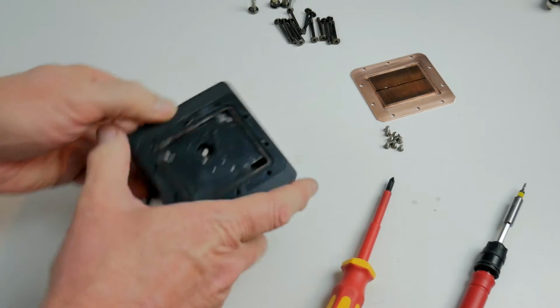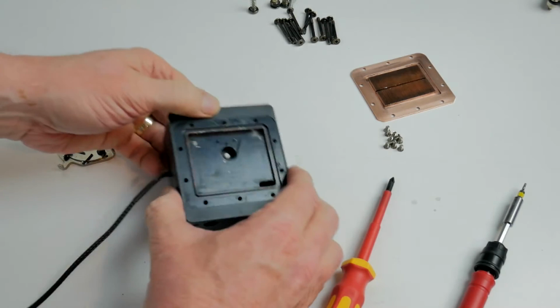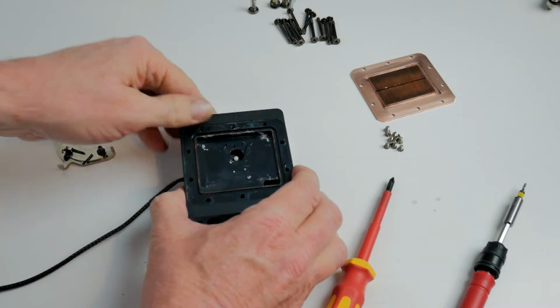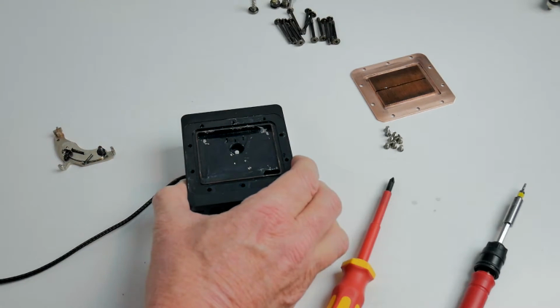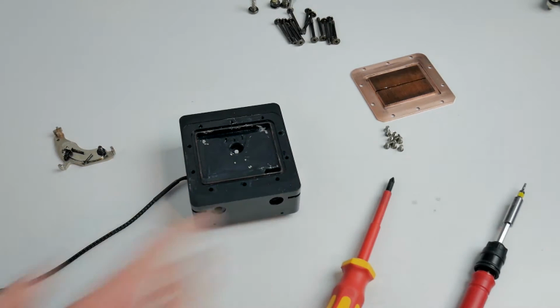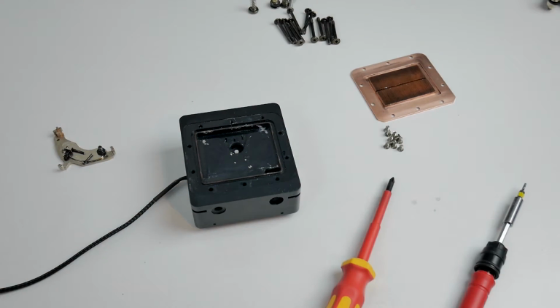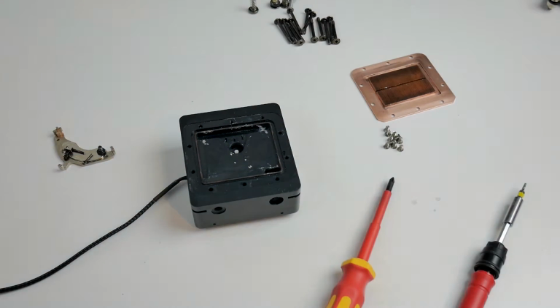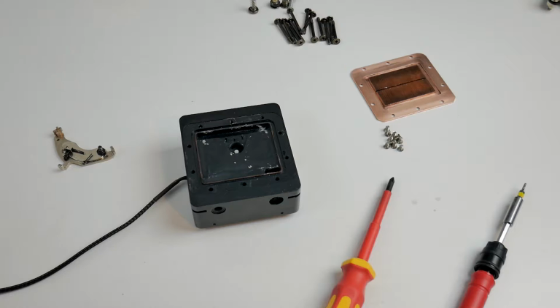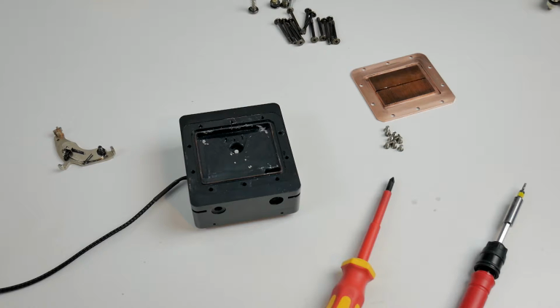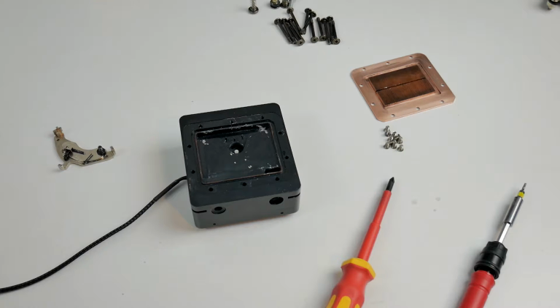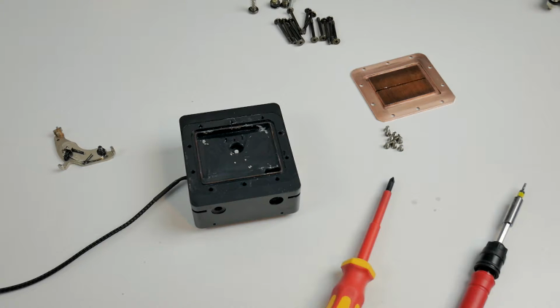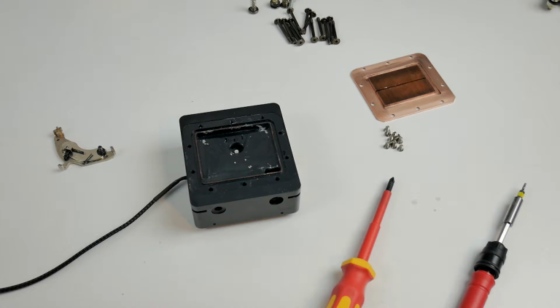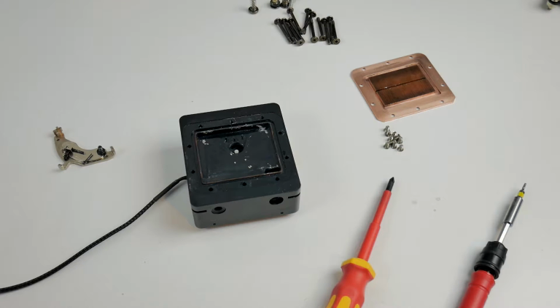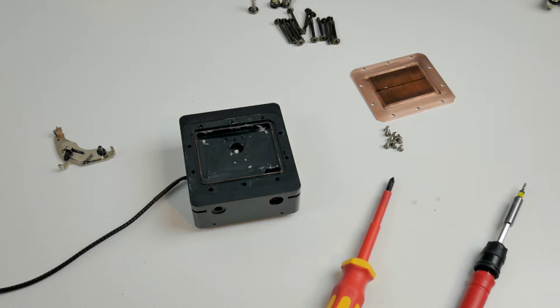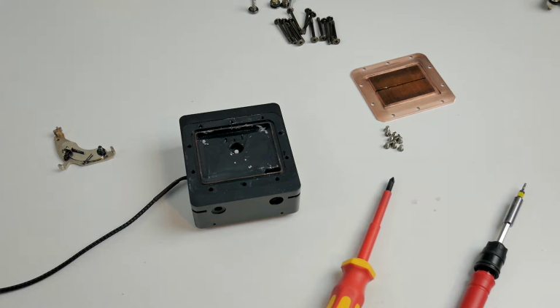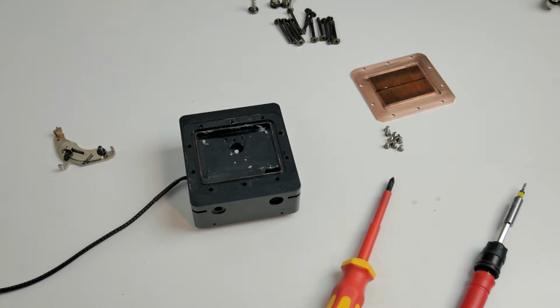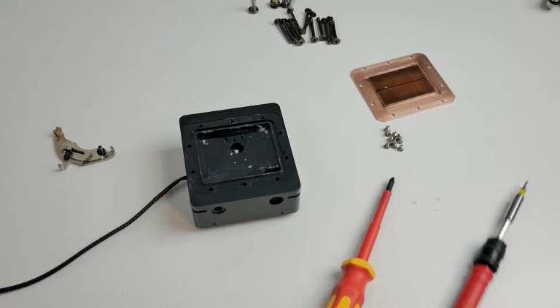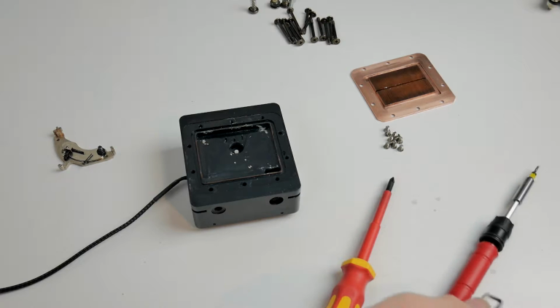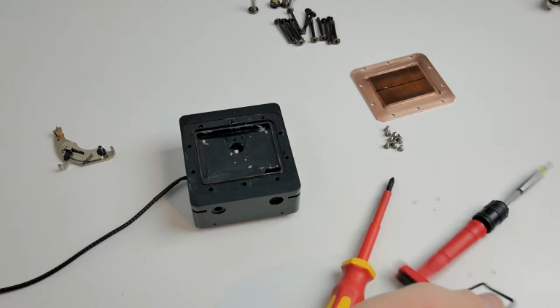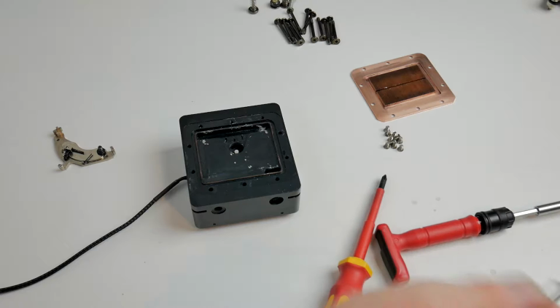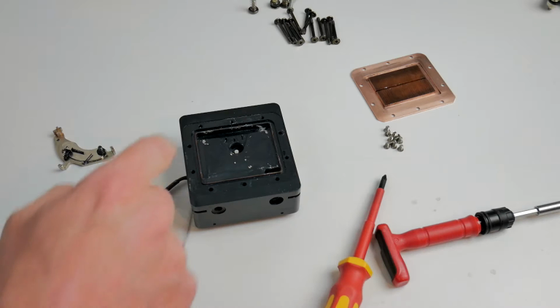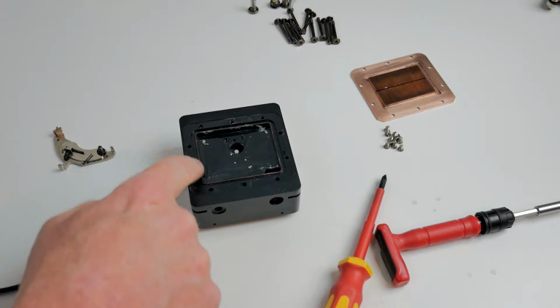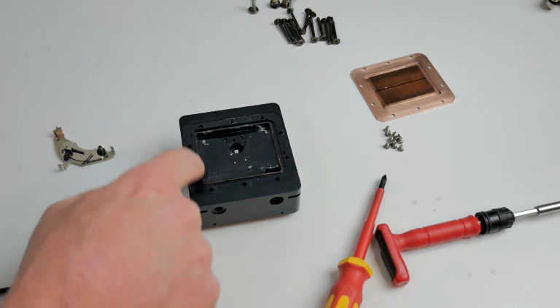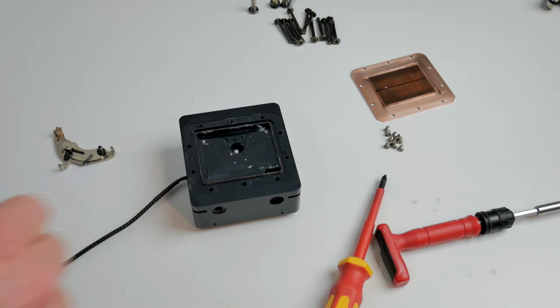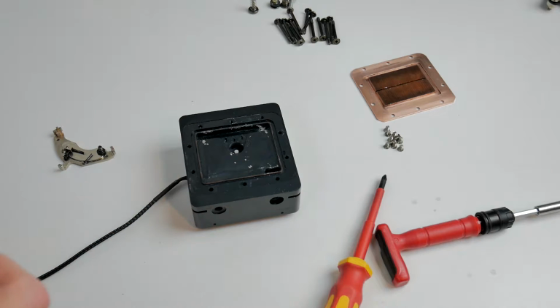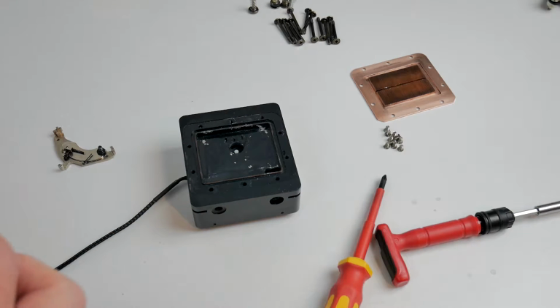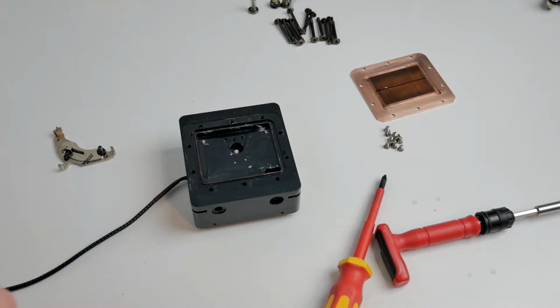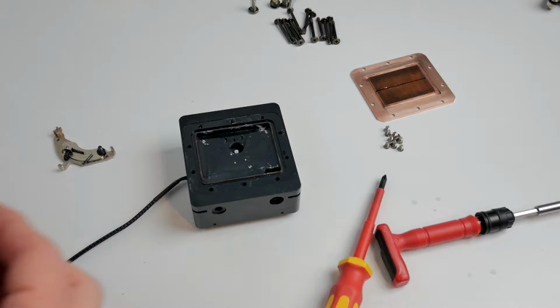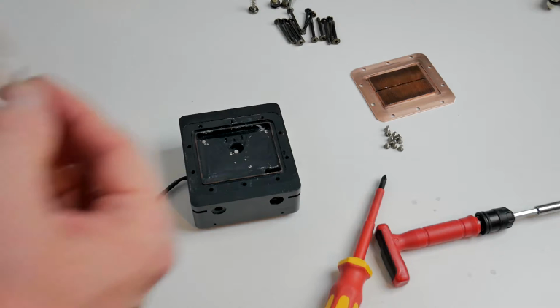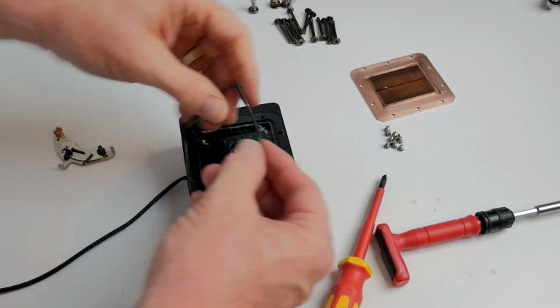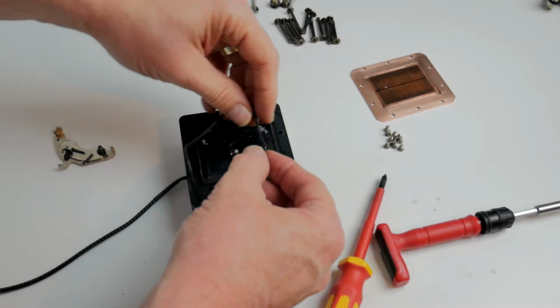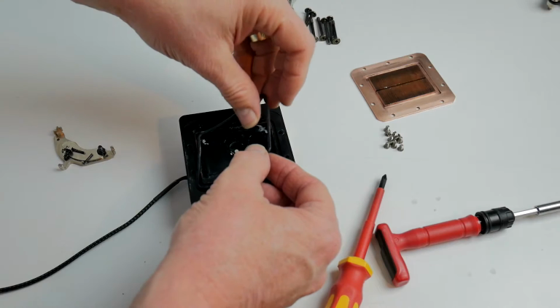Then we turn it over and we're on to the next seal, which is the square seal. I'm not sure how good this is going to seal because that metal there is looking a bit corroded.